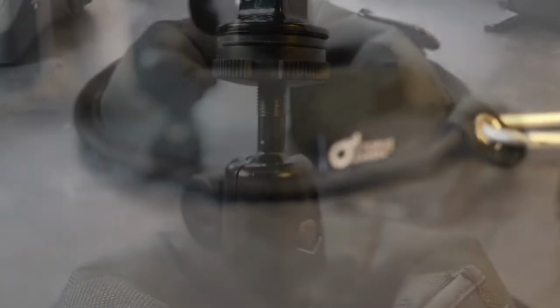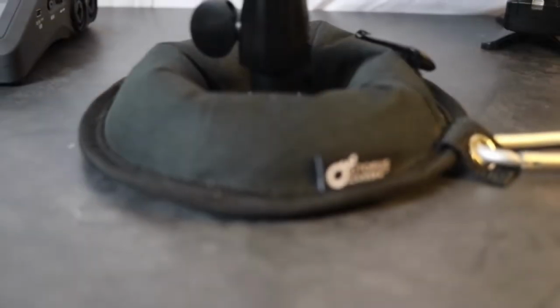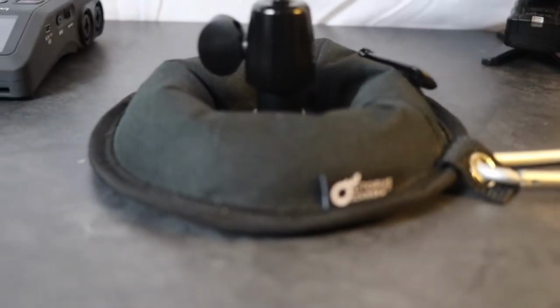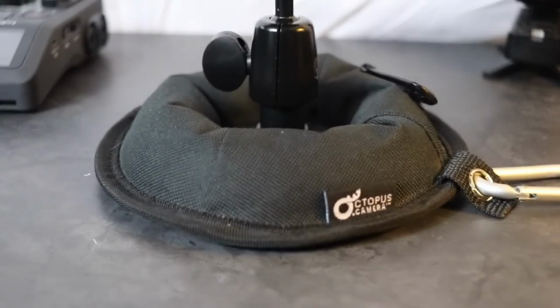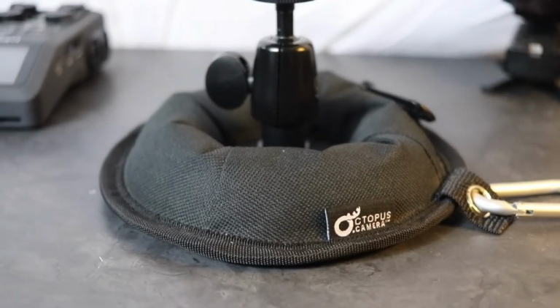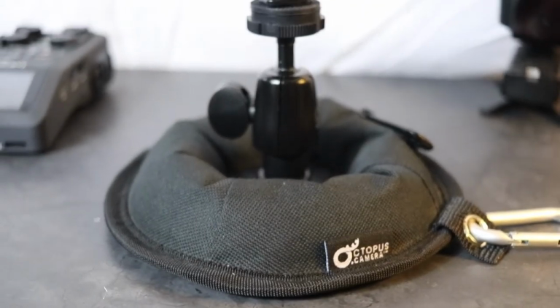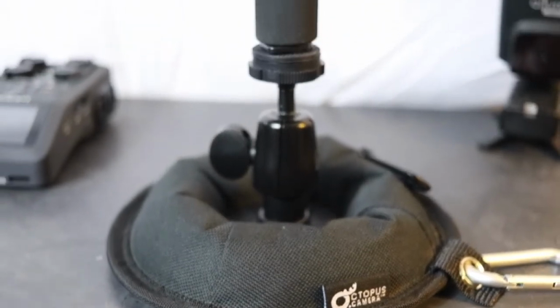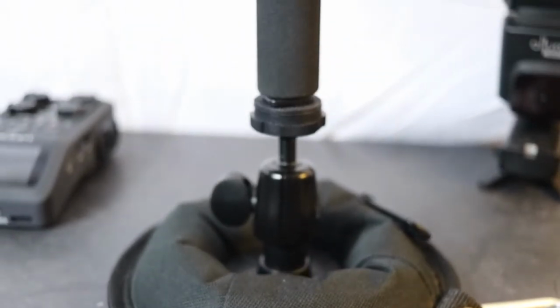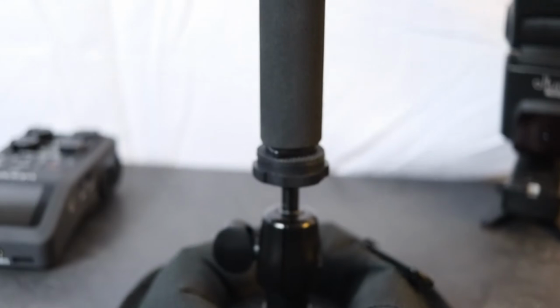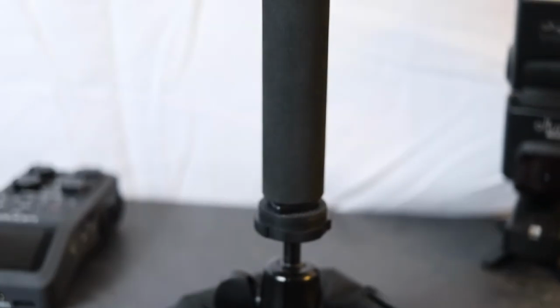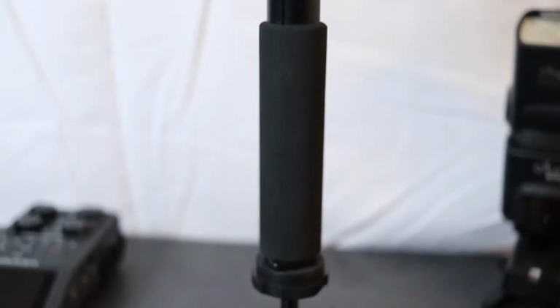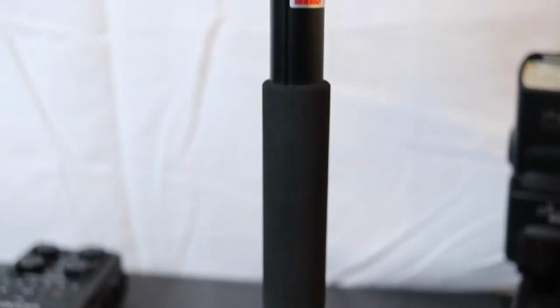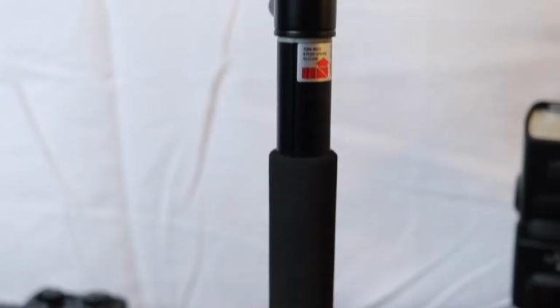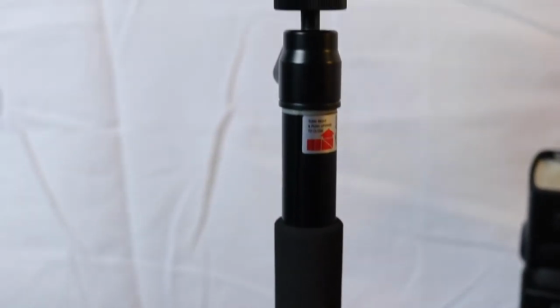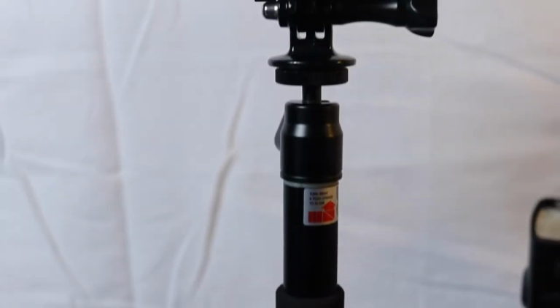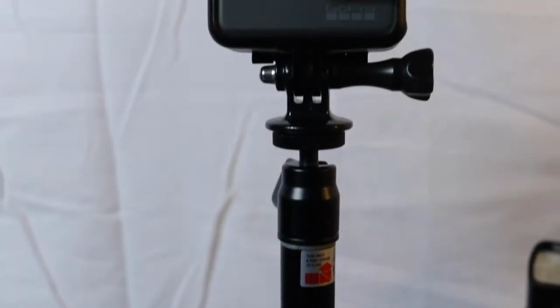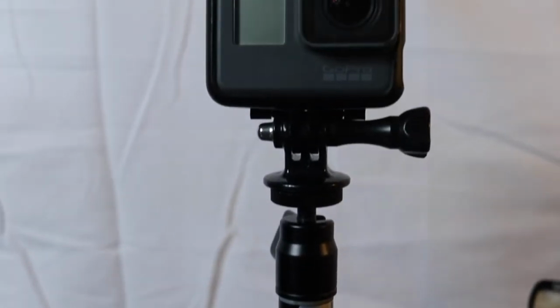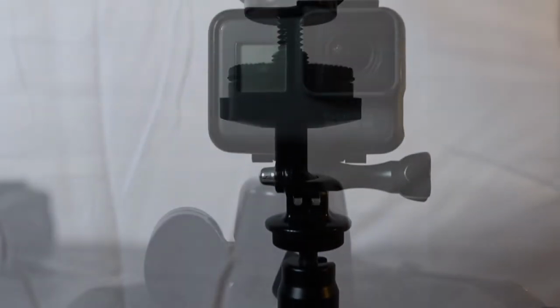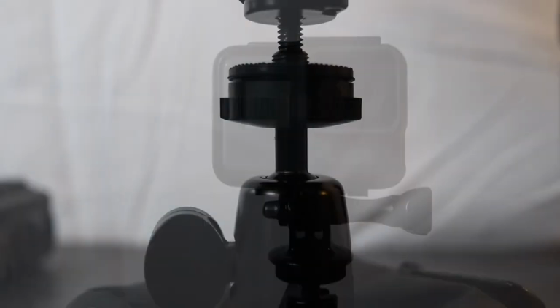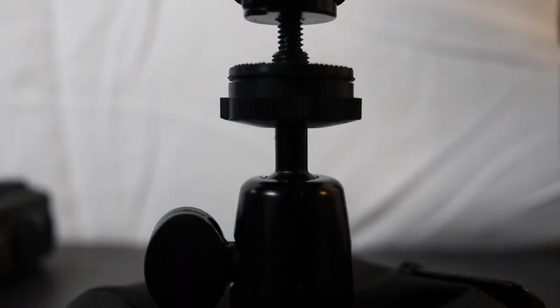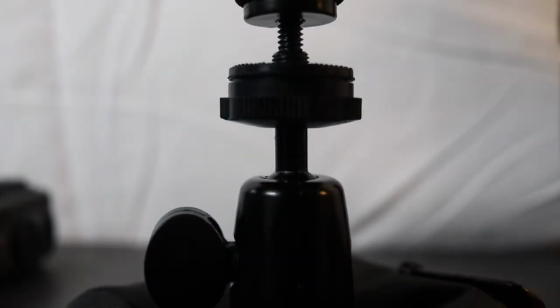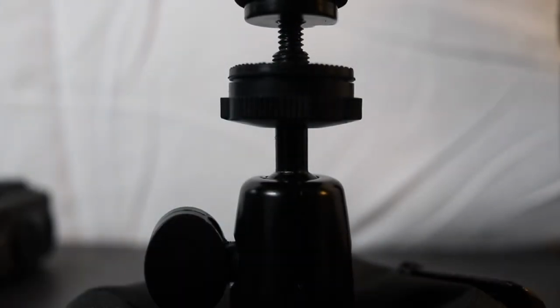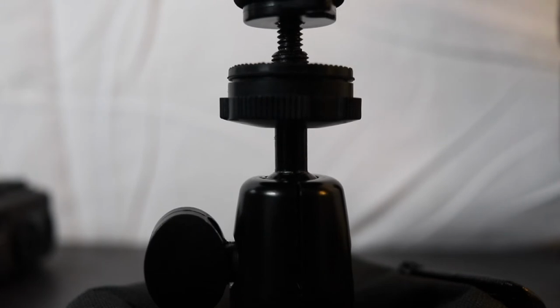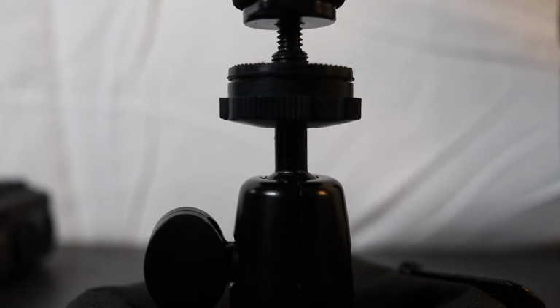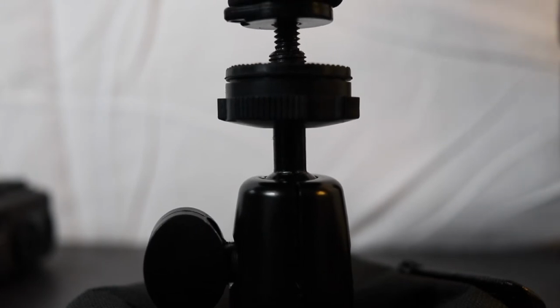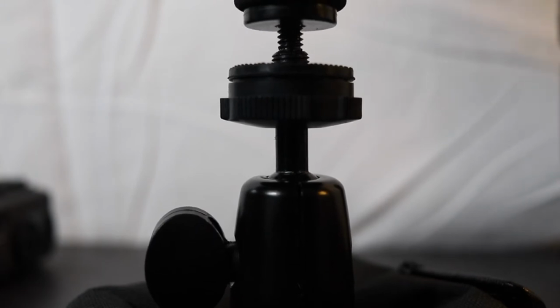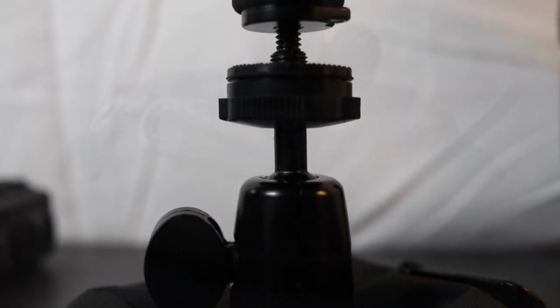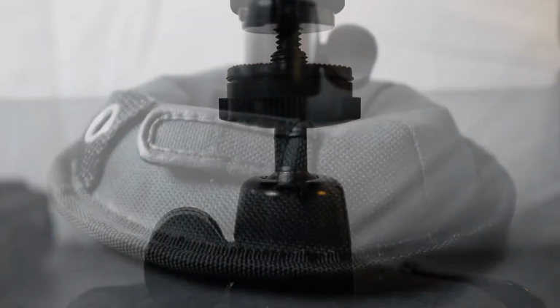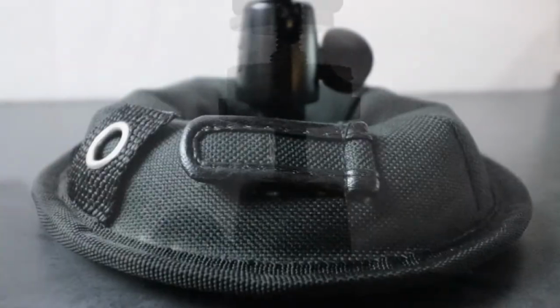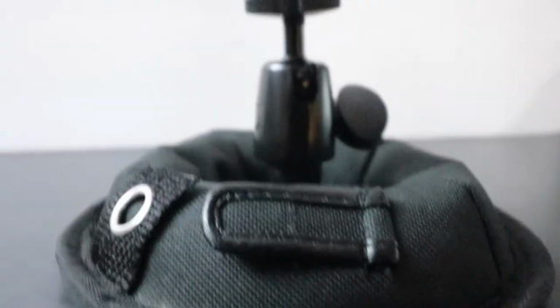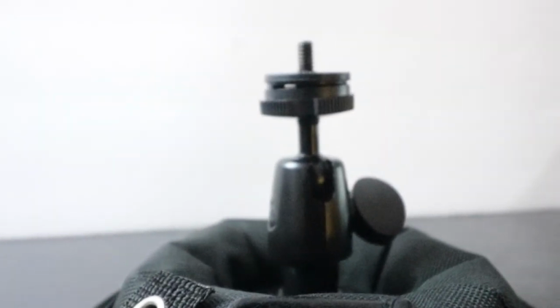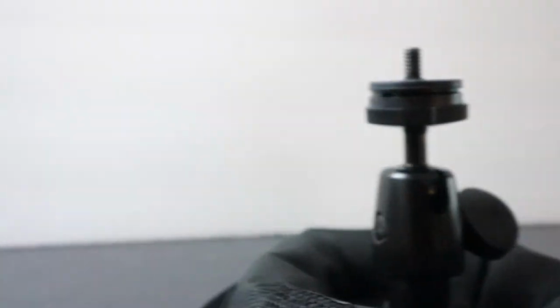I wouldn't use the Octopad as an extension arm as it's not made to be that. It won't replace a selfie stick, and that's perfectly okay. There's room for more than one tripod in my small camera bag. And seriously, the Octopad earned itself a permanent spot.